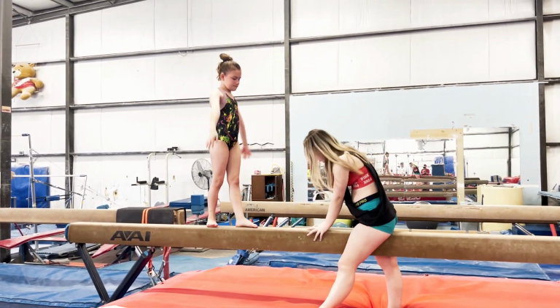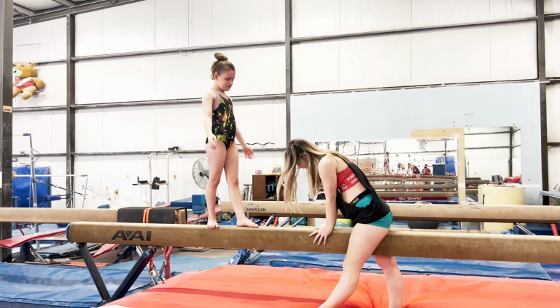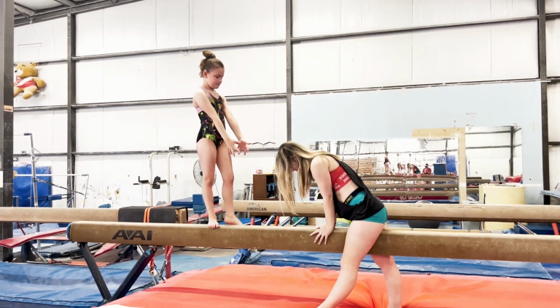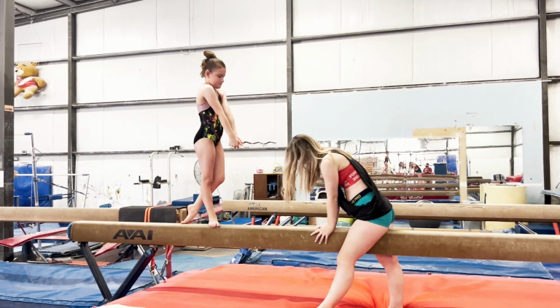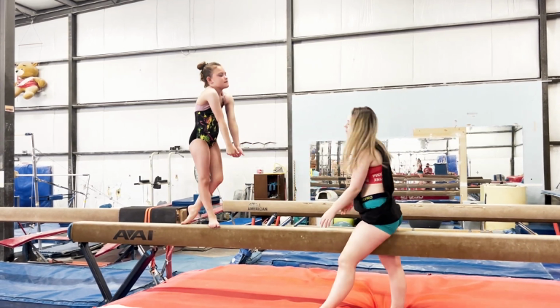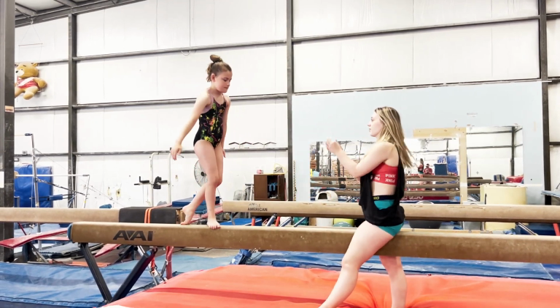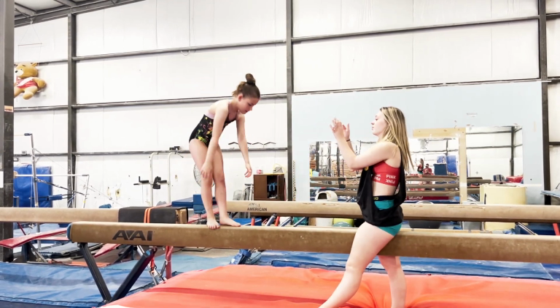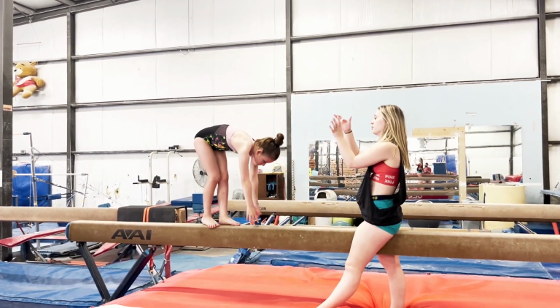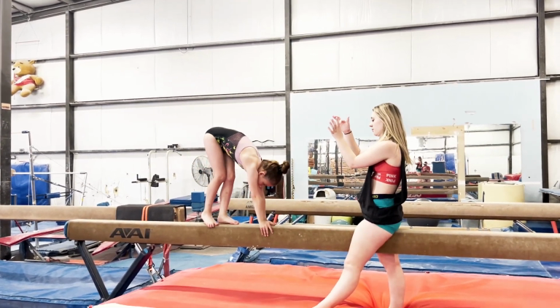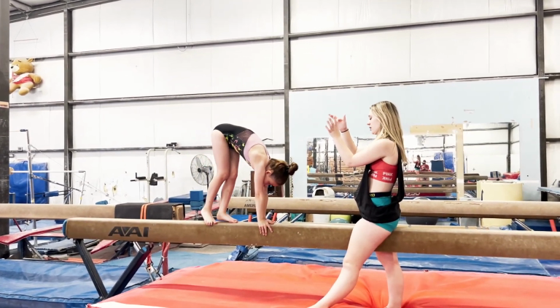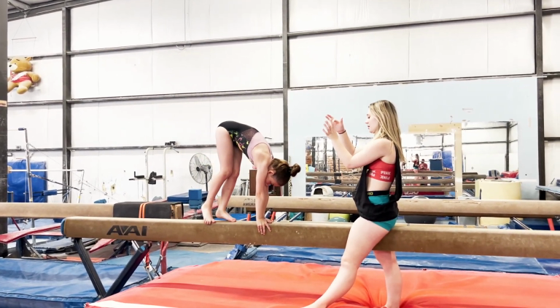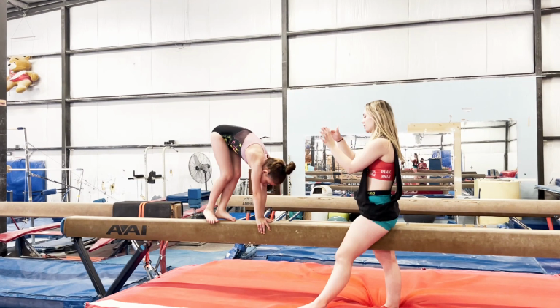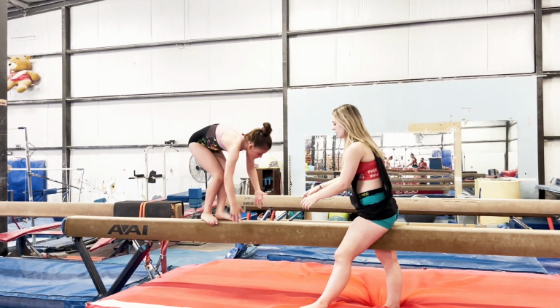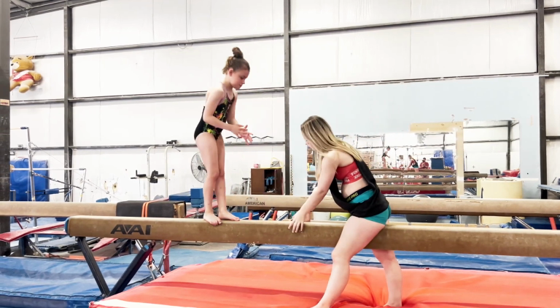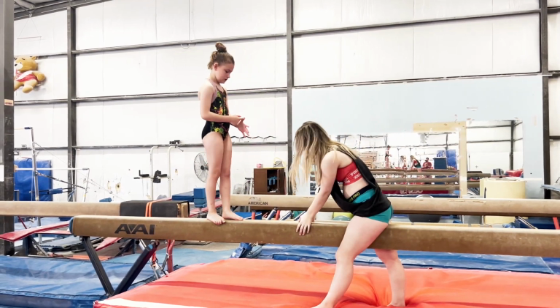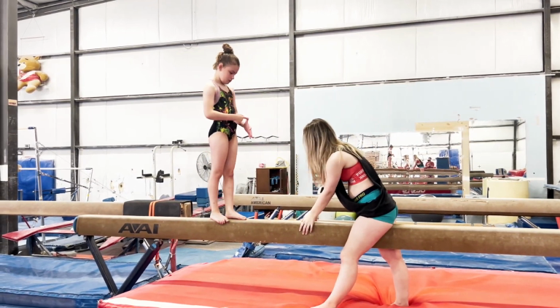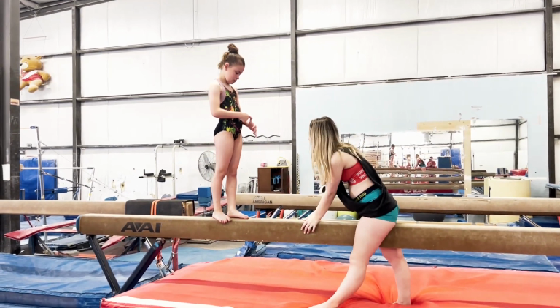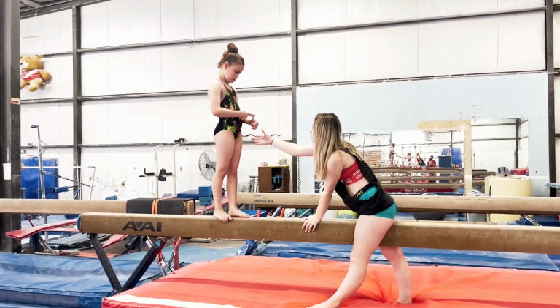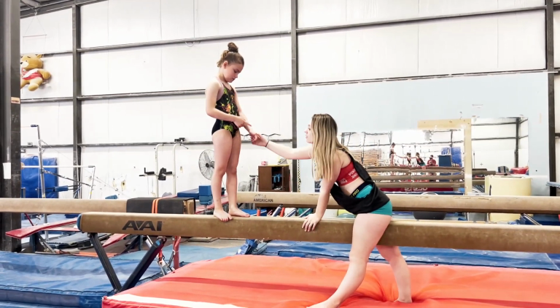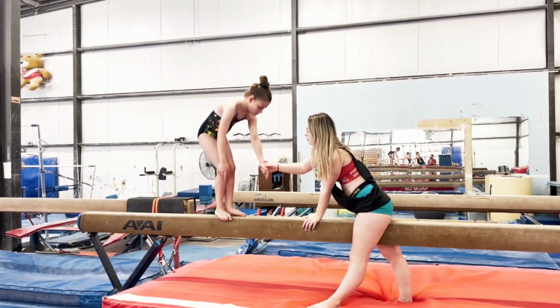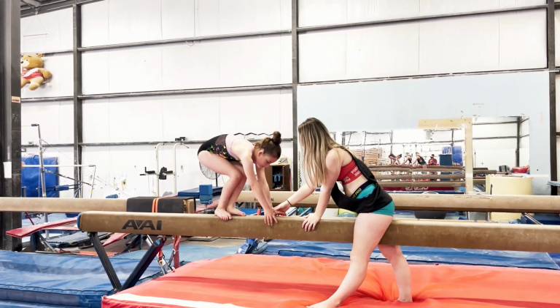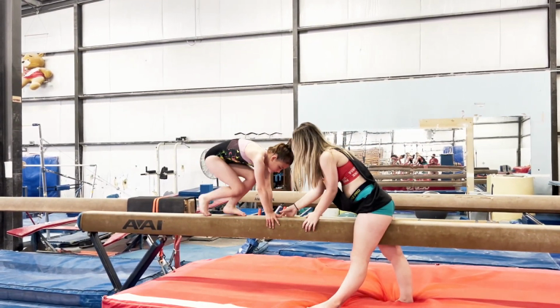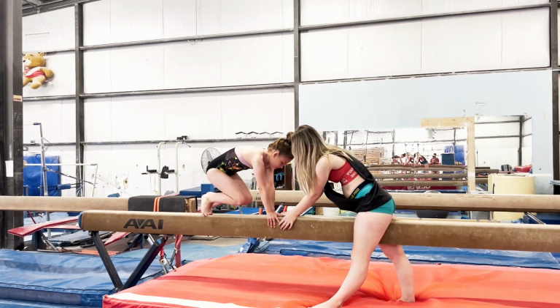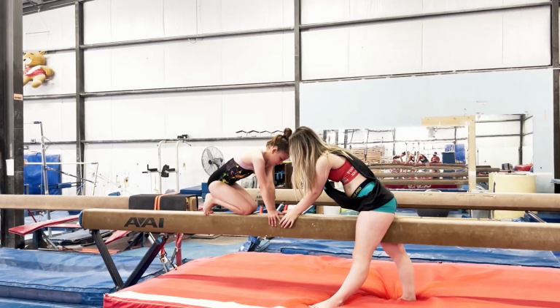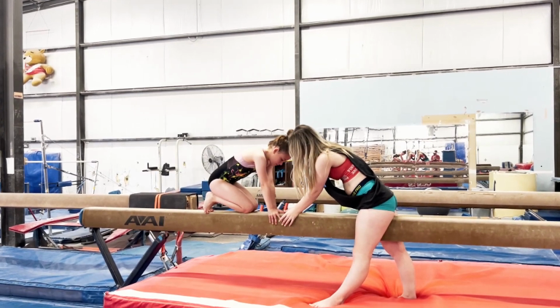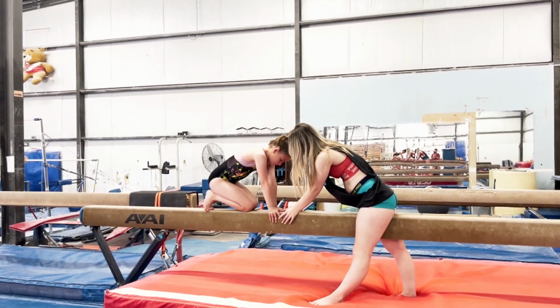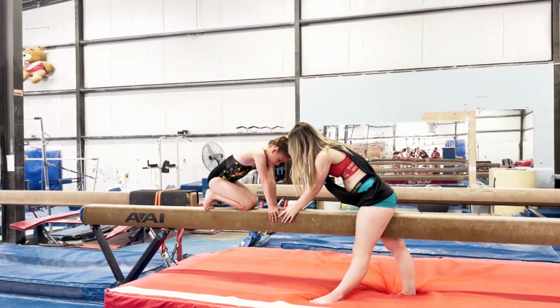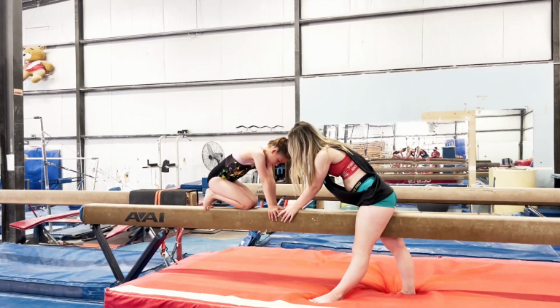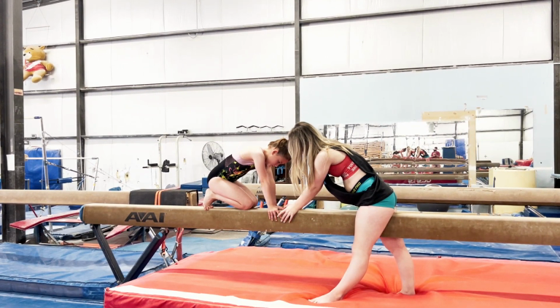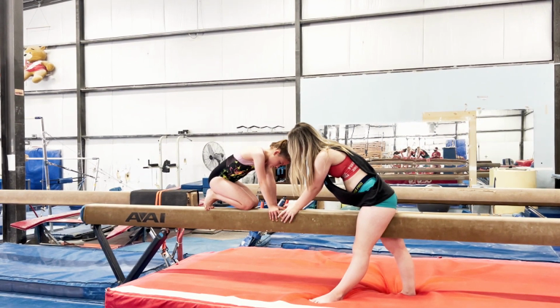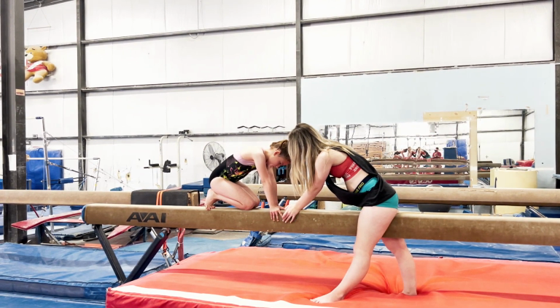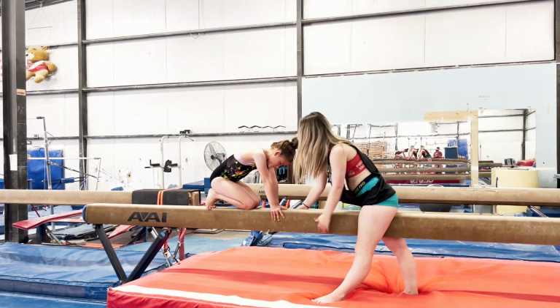Feel it into the top of your thumb, right here. Put your hands down — you want to feel your weight transferring up to here. That's when you know it's feeling vertical.